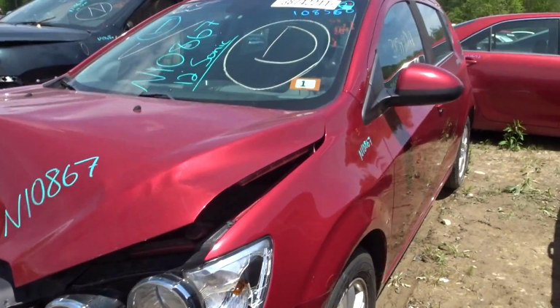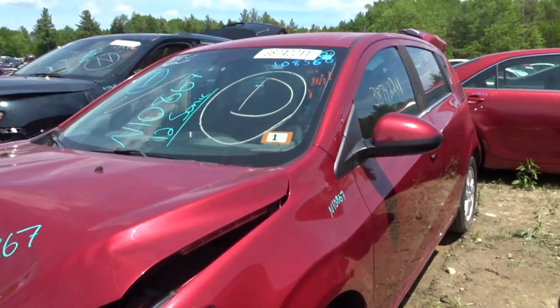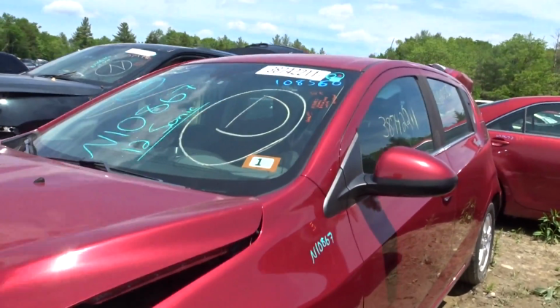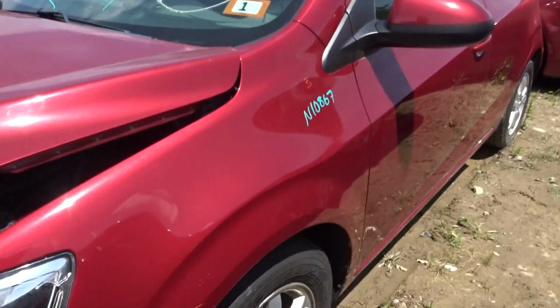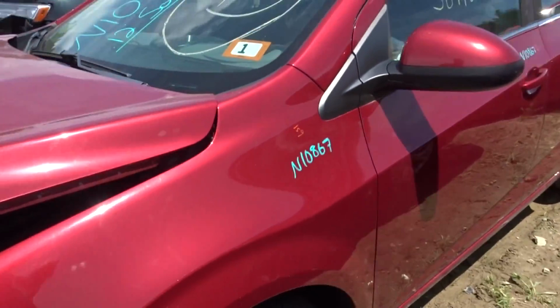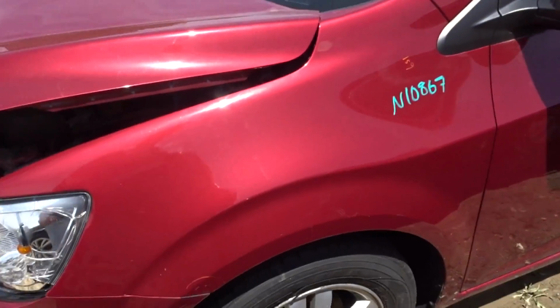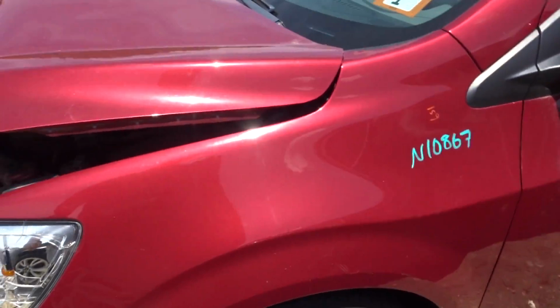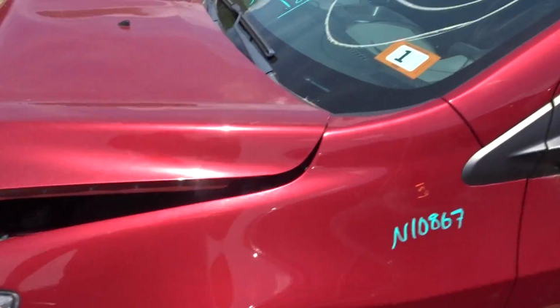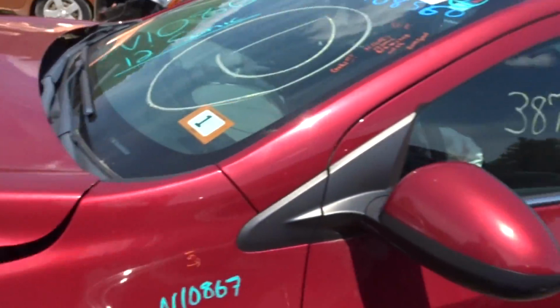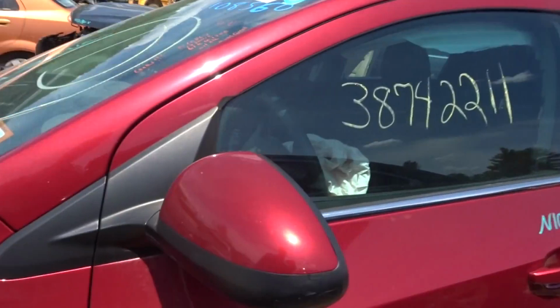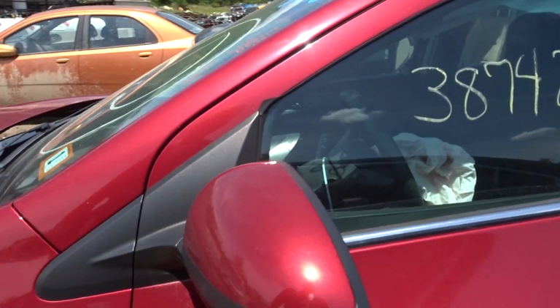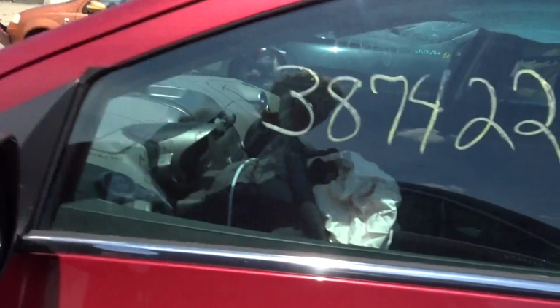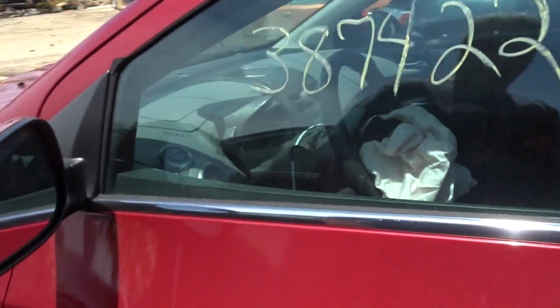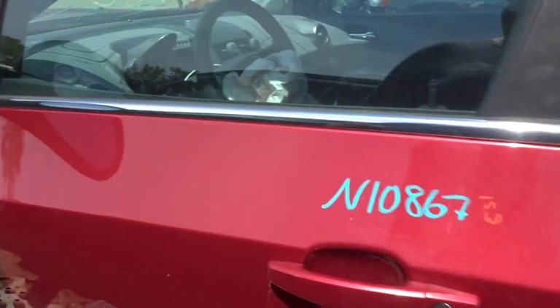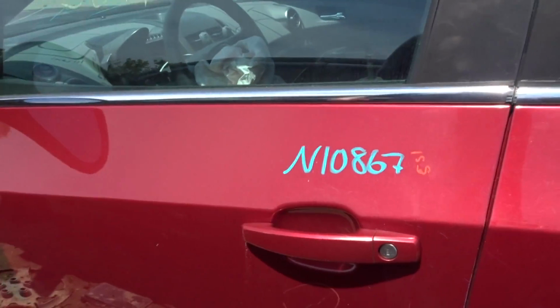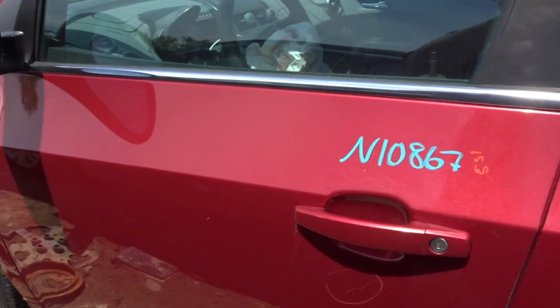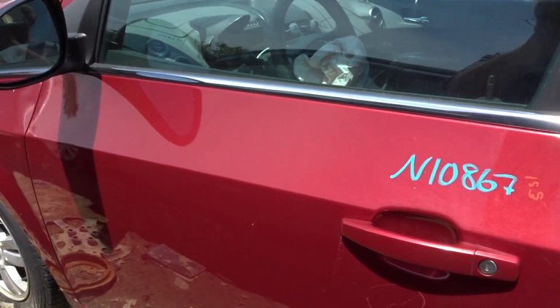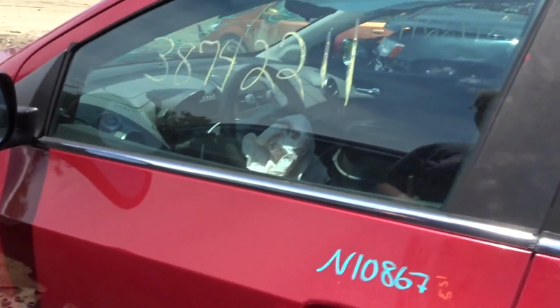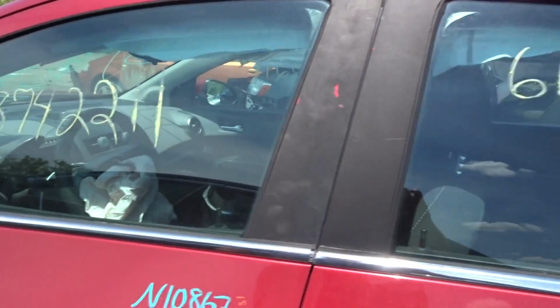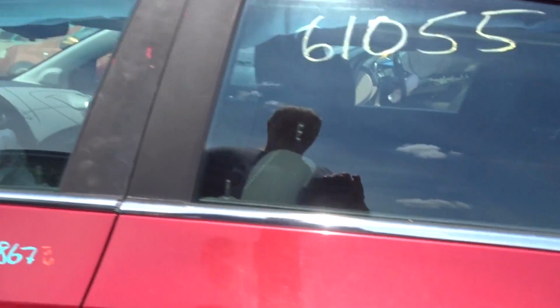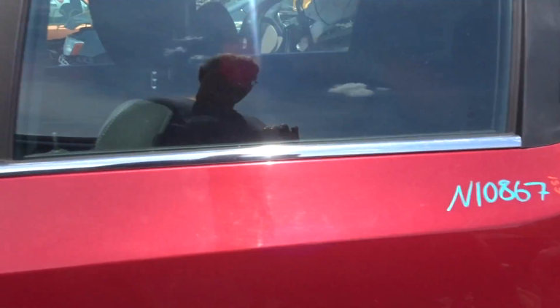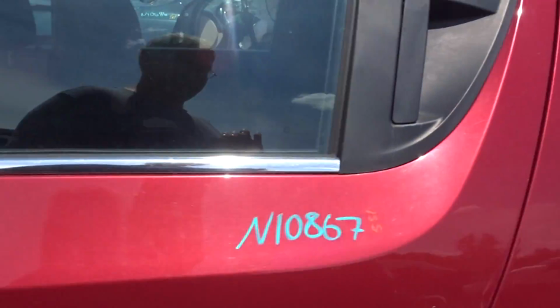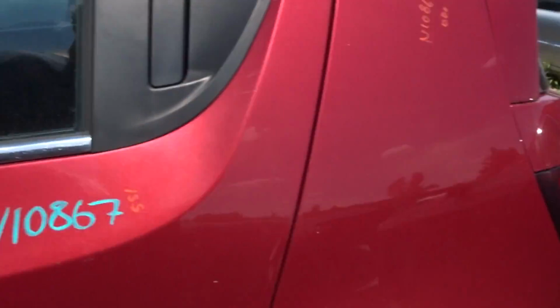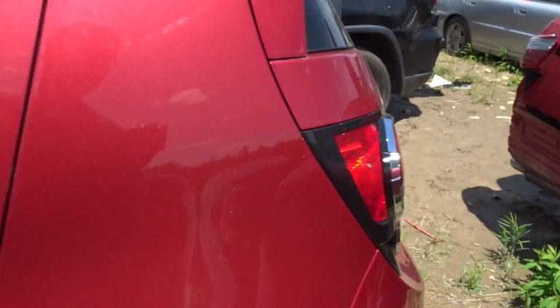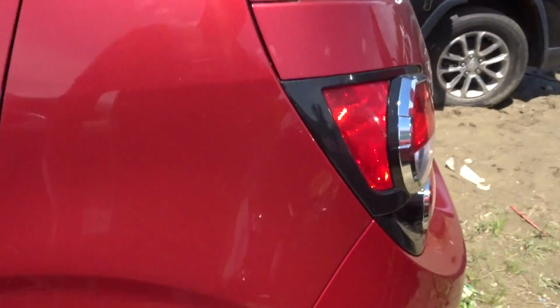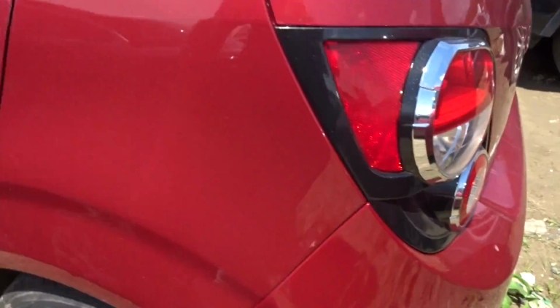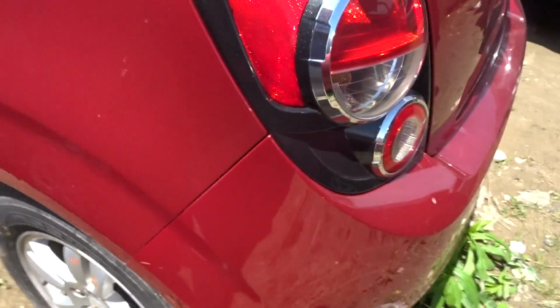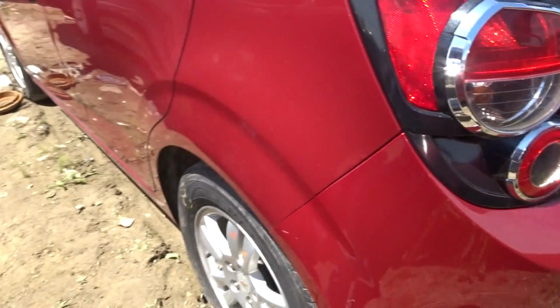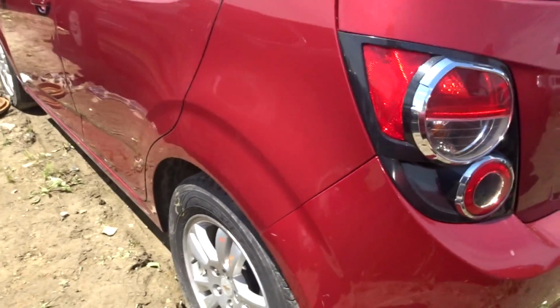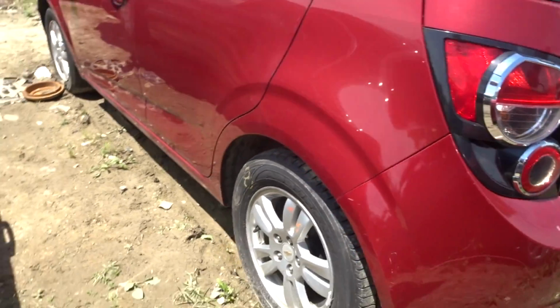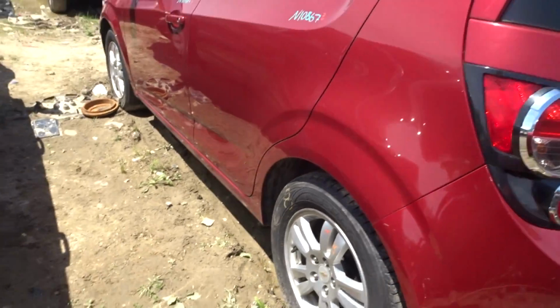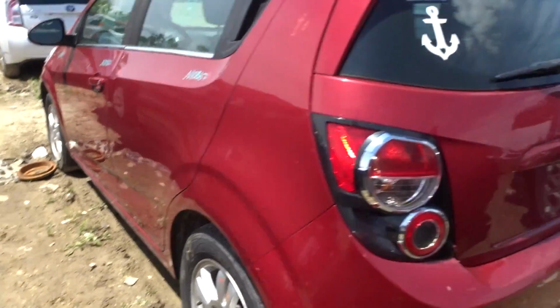I got a clean left front fender, a left front suspension, a power mirror painted, a clean left front door, a clean left rear door, a rear quarter — it's got a rear beam in it with drums.